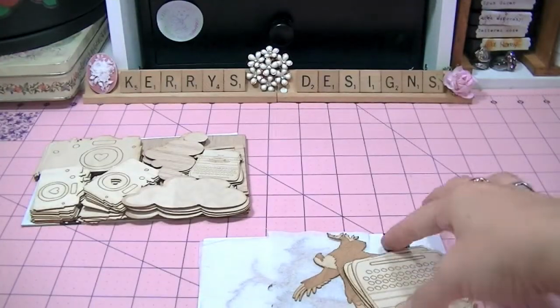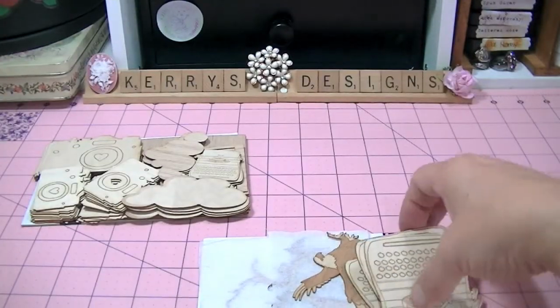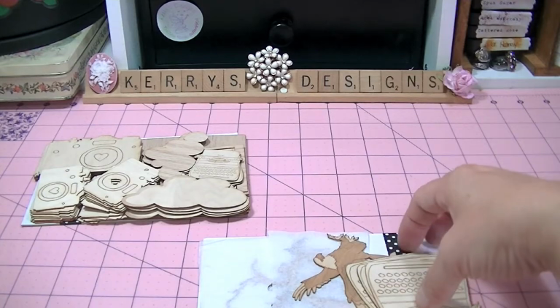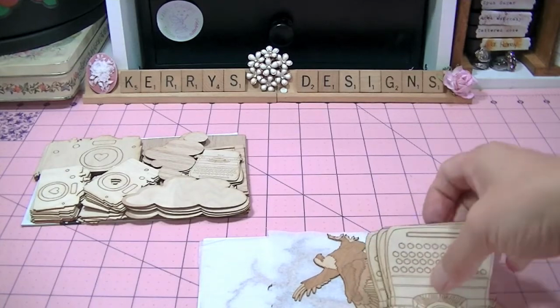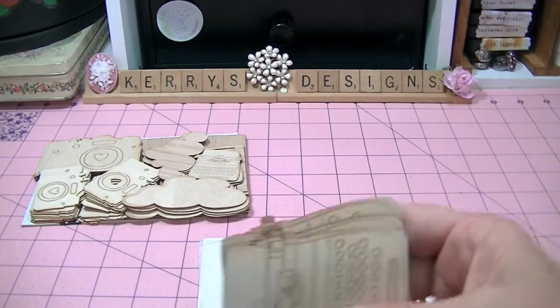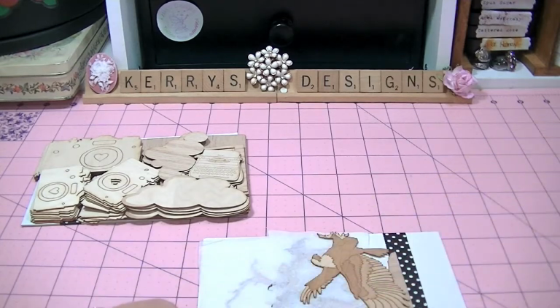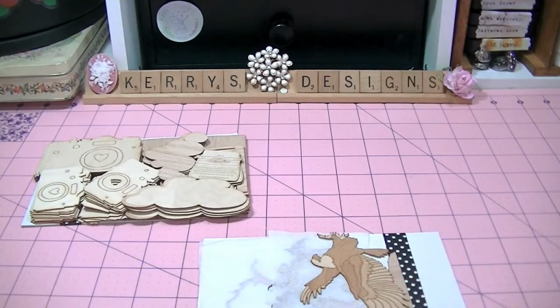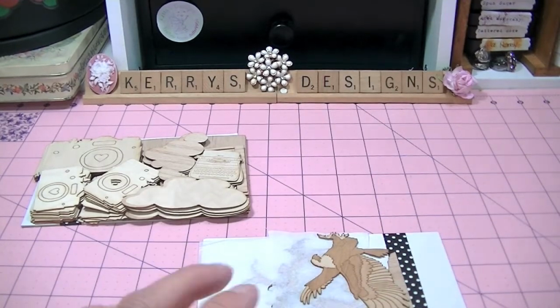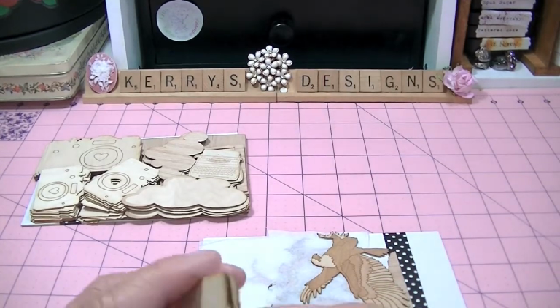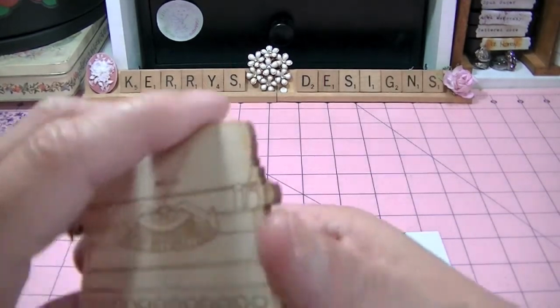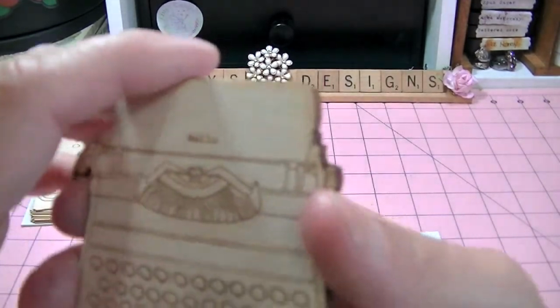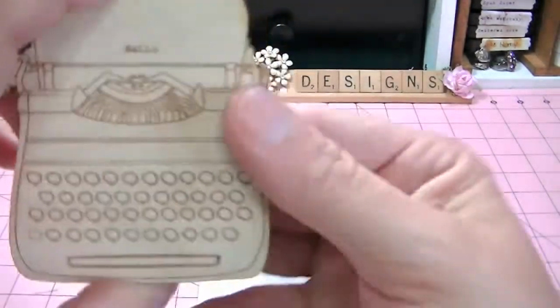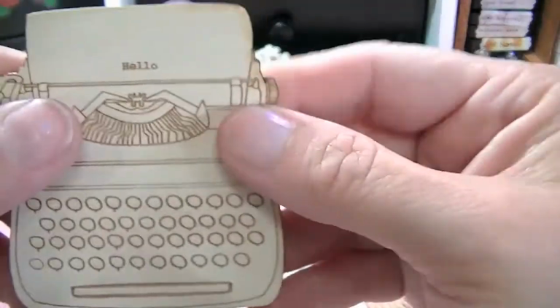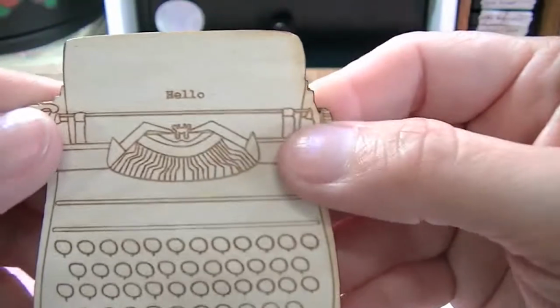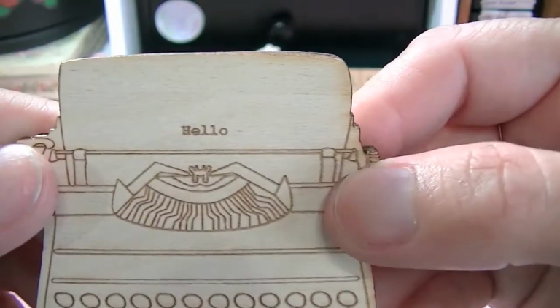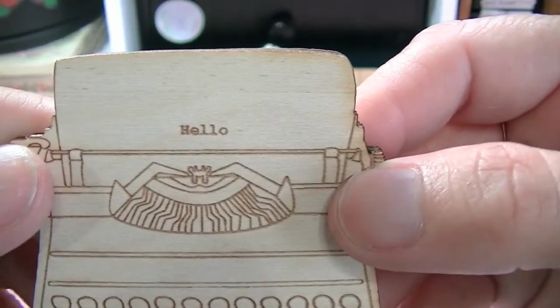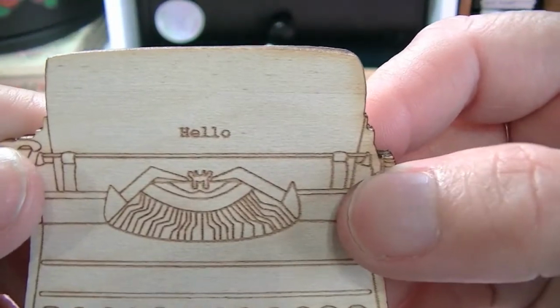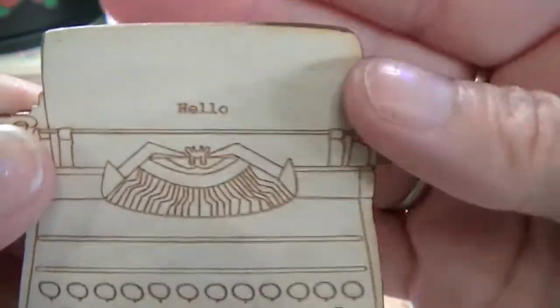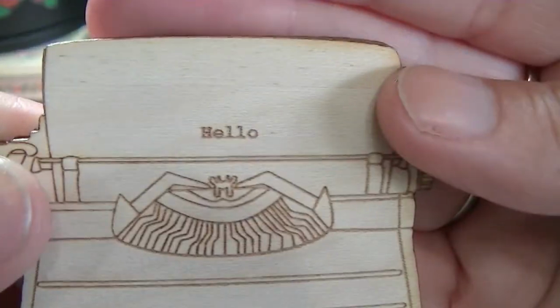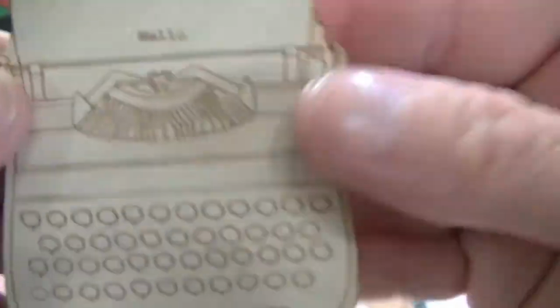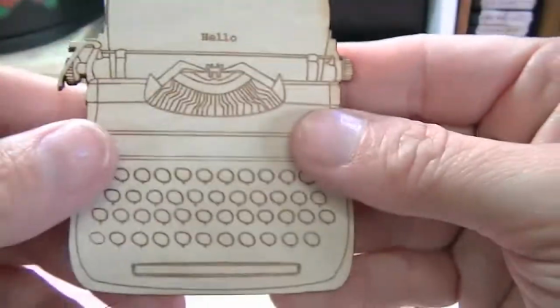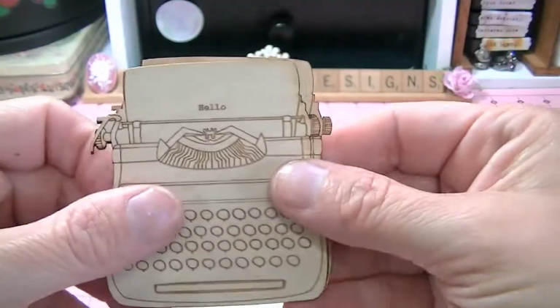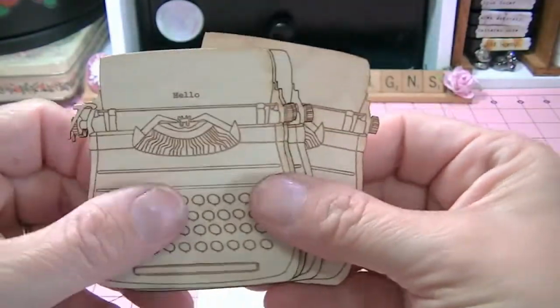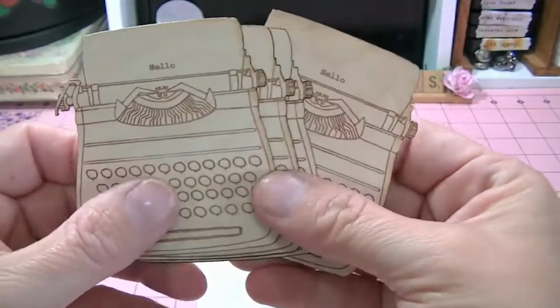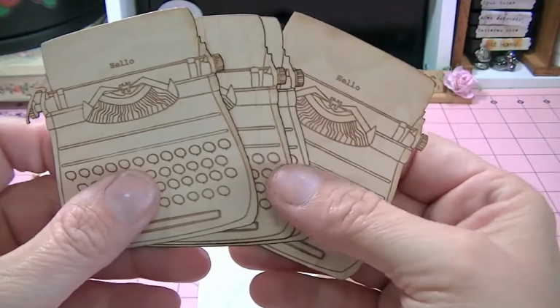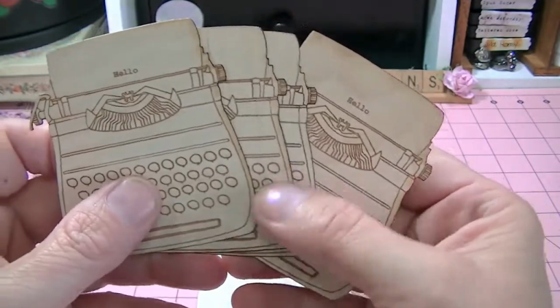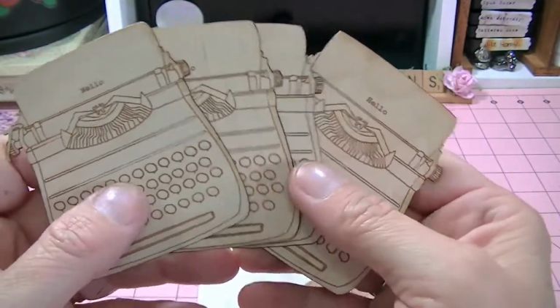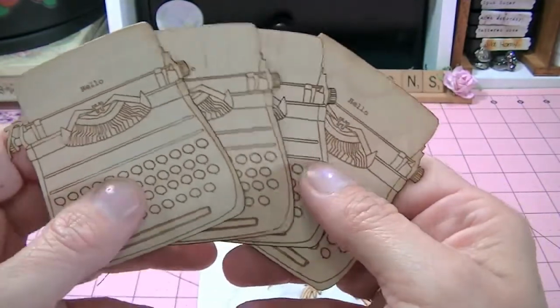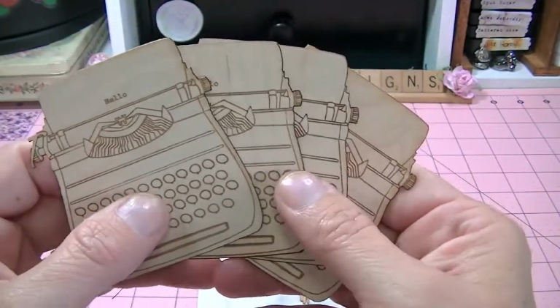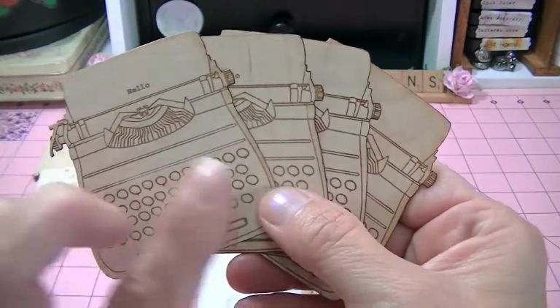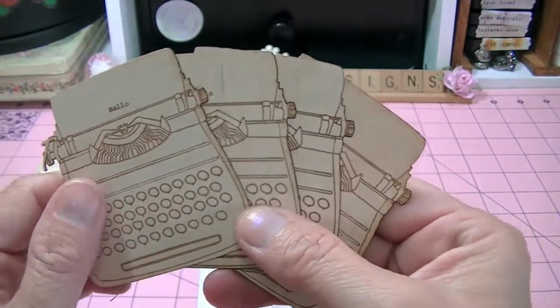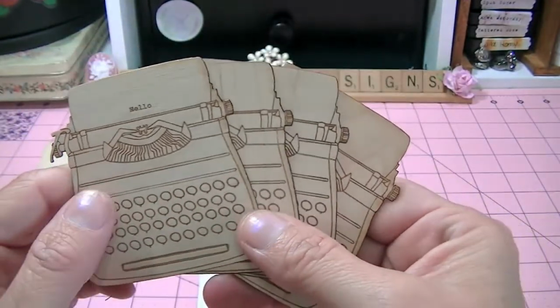I ordered these larger typewriters, and I also ordered the smaller ones. They're the little typewriters and they say hello. Aren't those cute? I got four of those — I think these are 20 cents a piece.